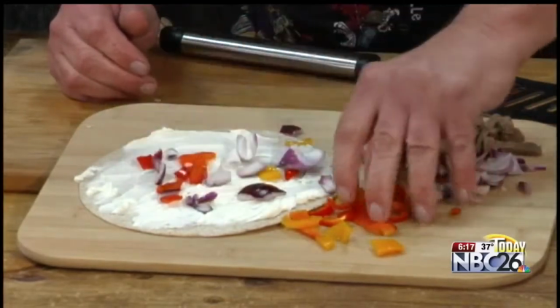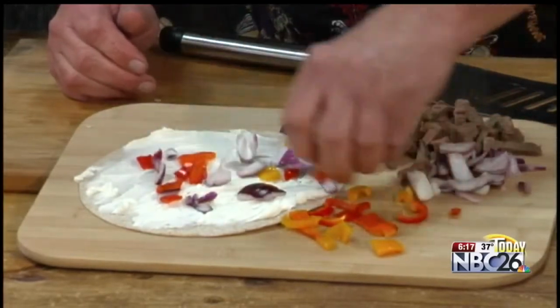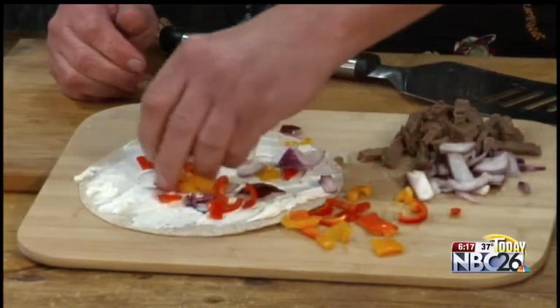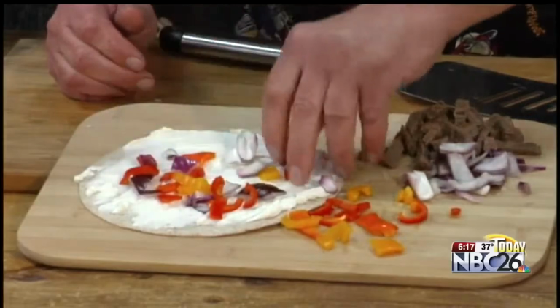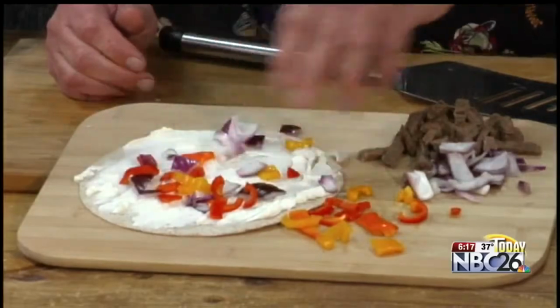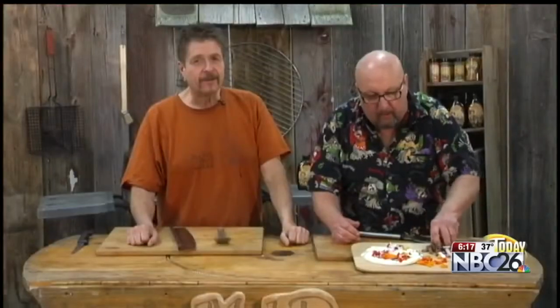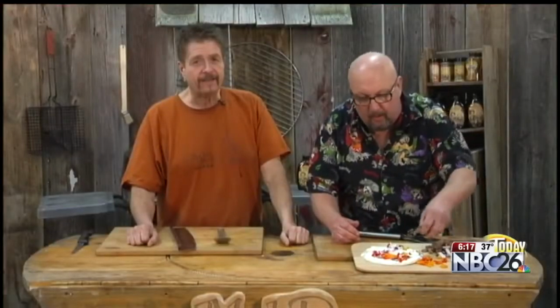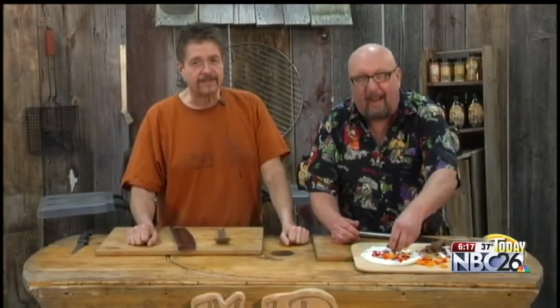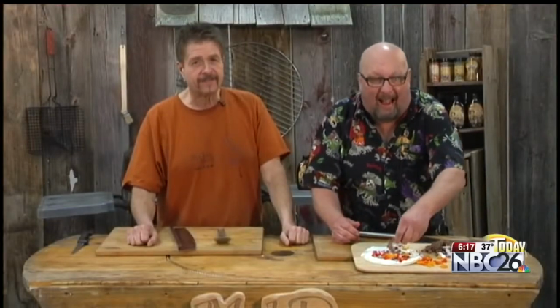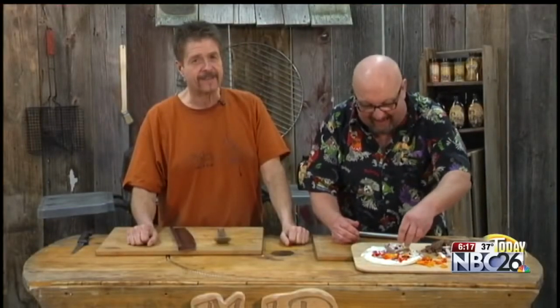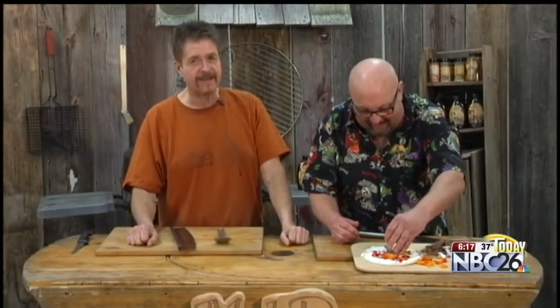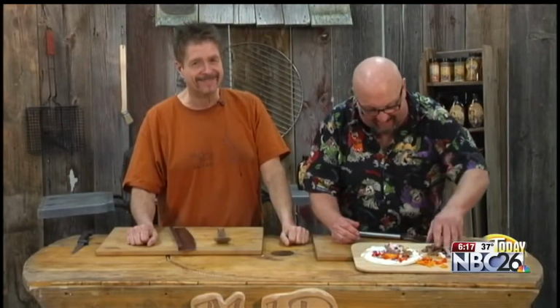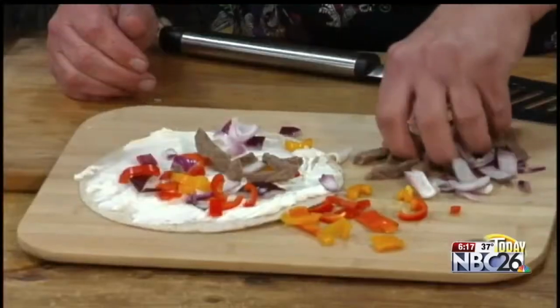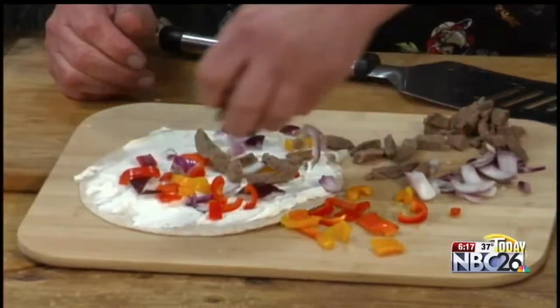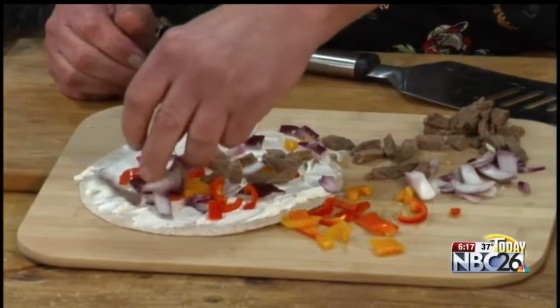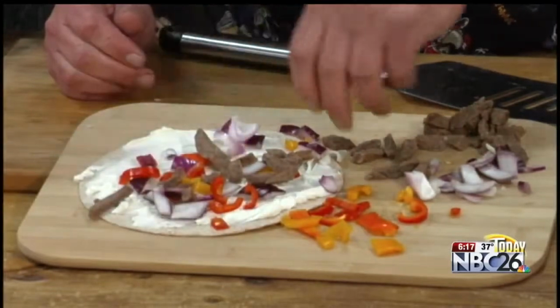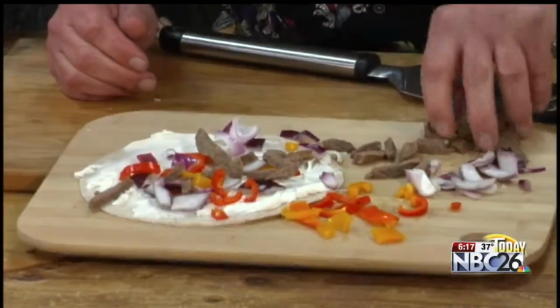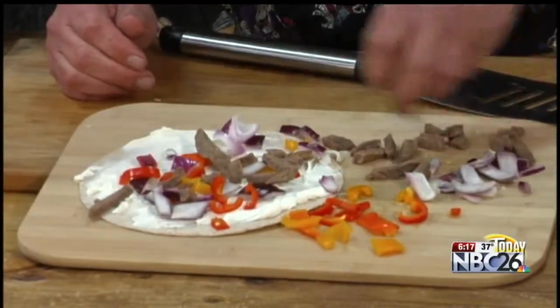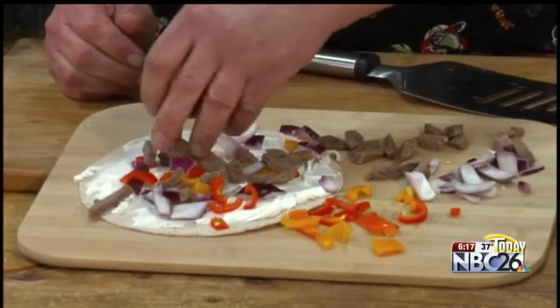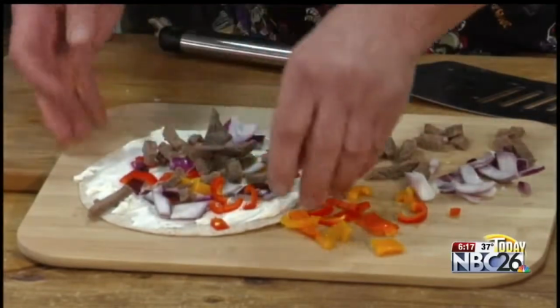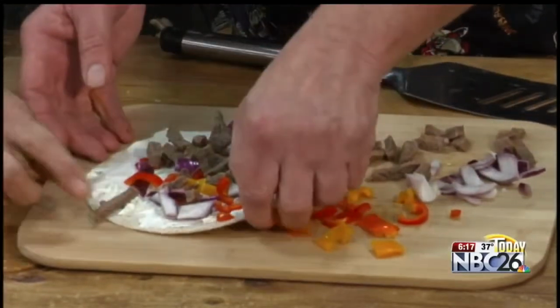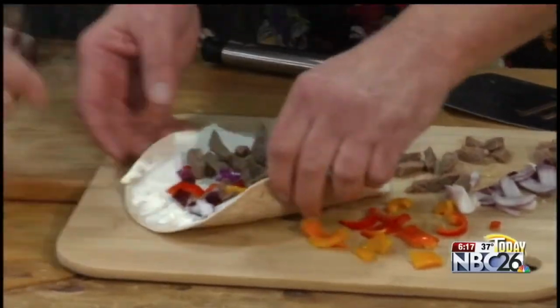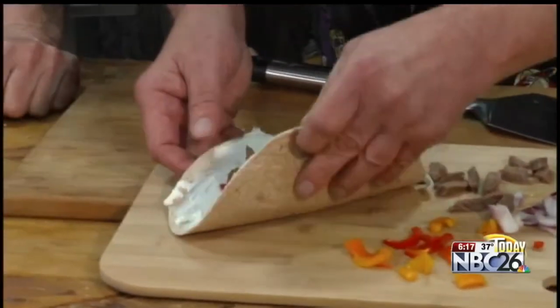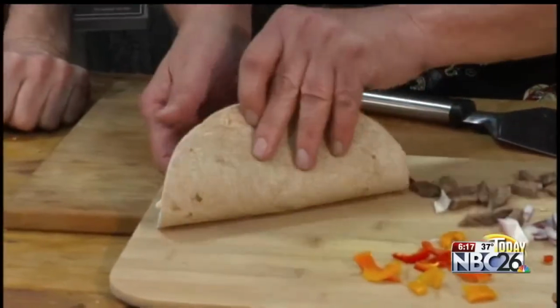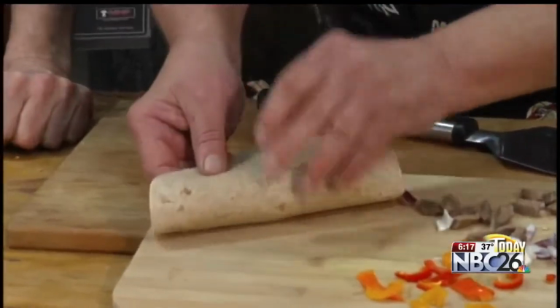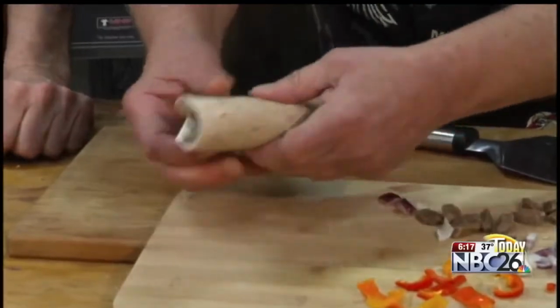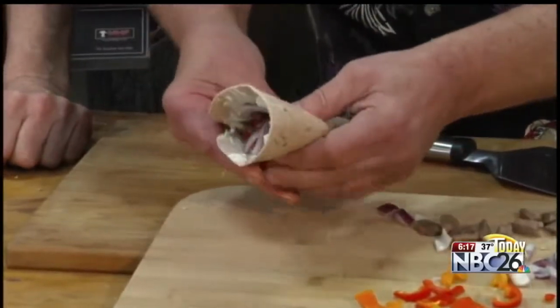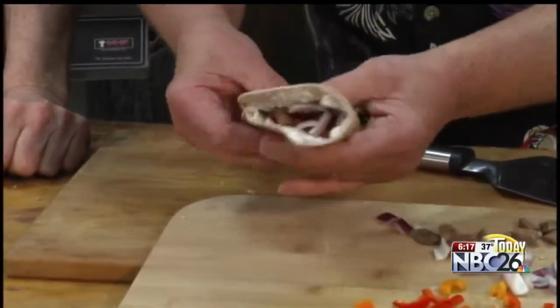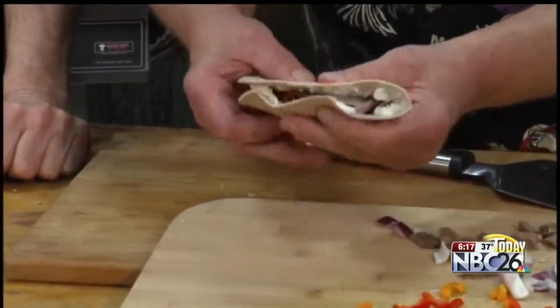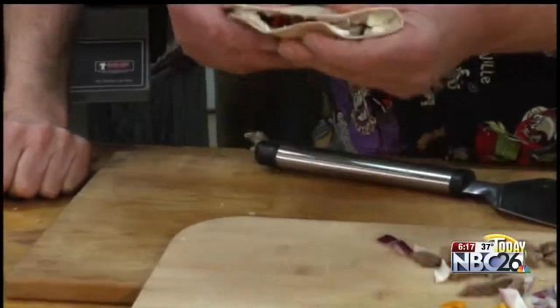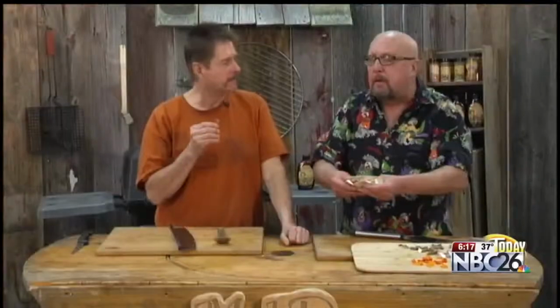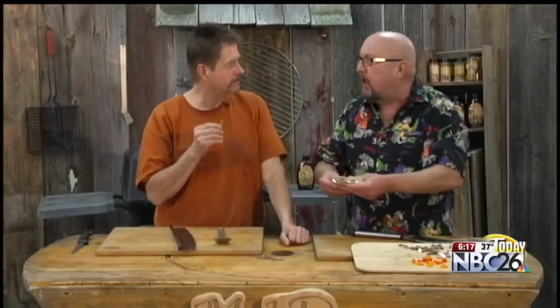I've got sort of a mess there, doesn't it? 35 years, same mess. Got some Philly steak on here, some steak. I'm going to fold this in half.